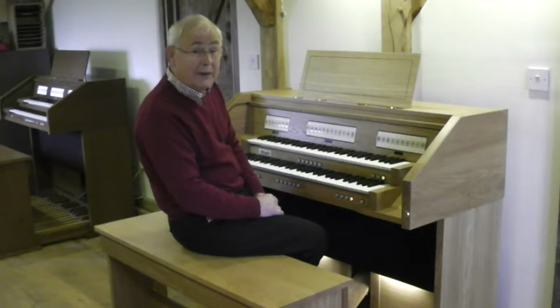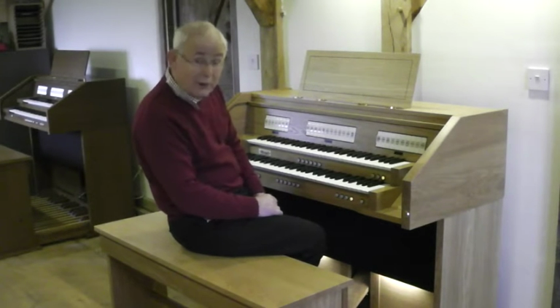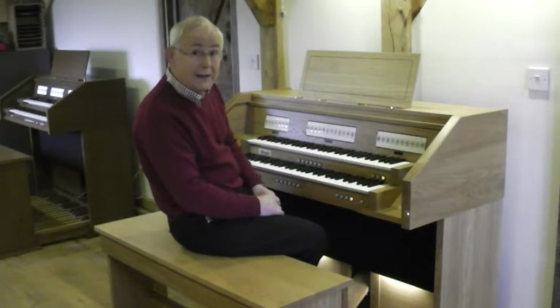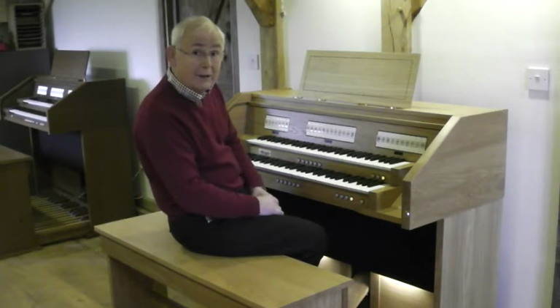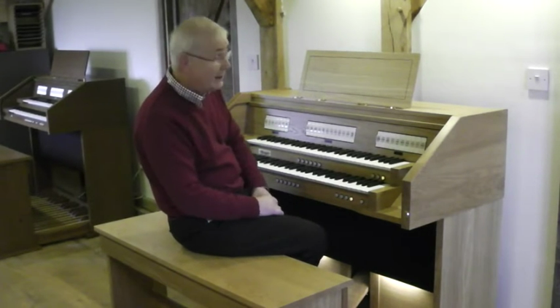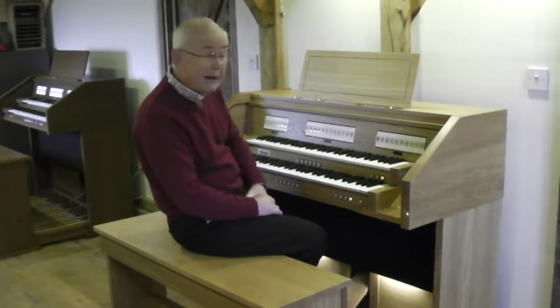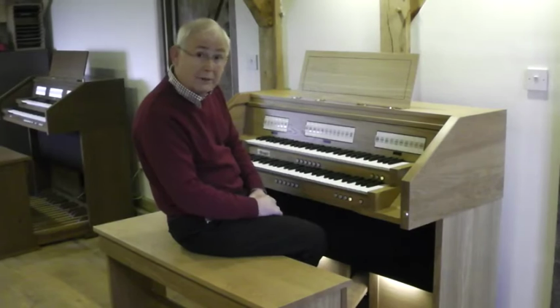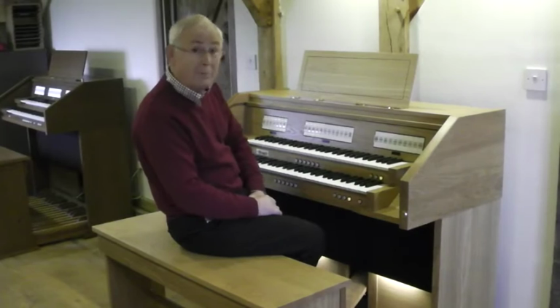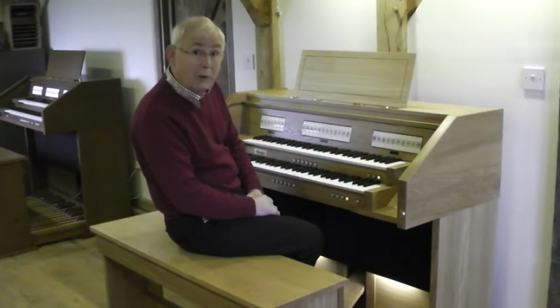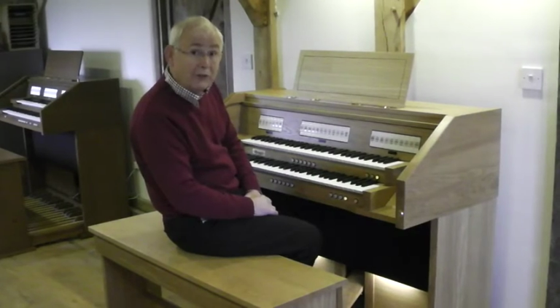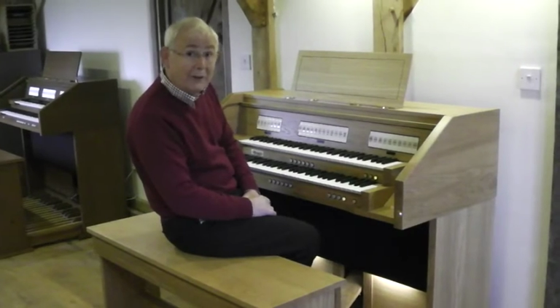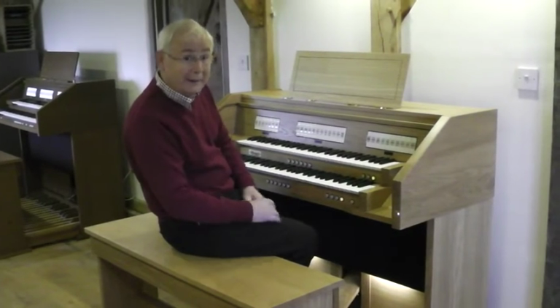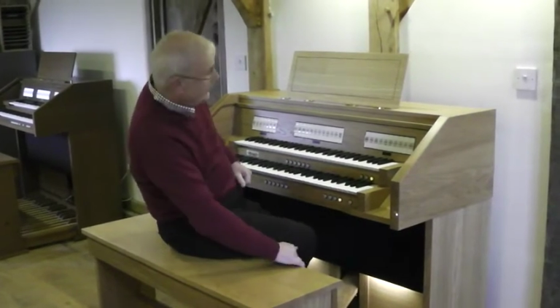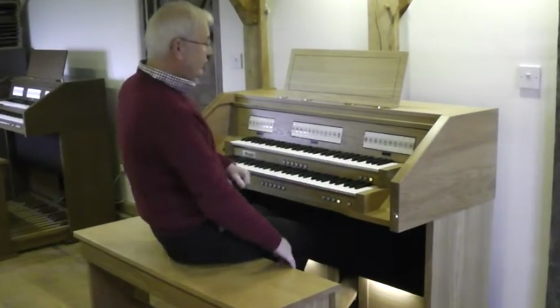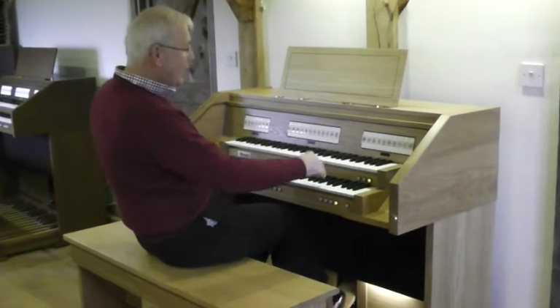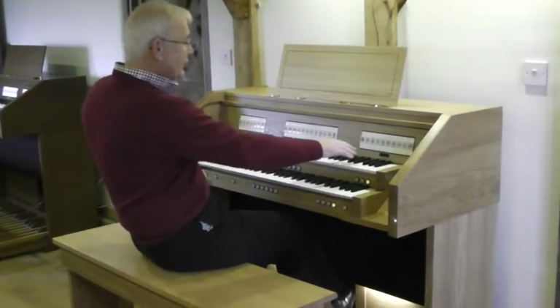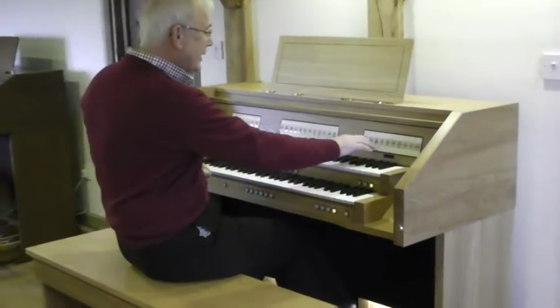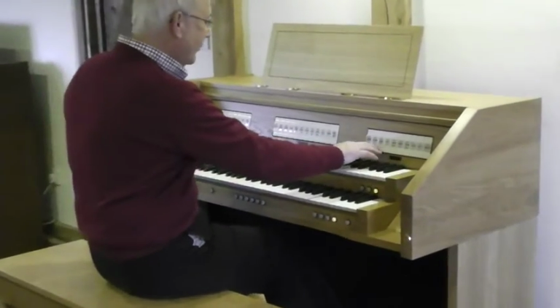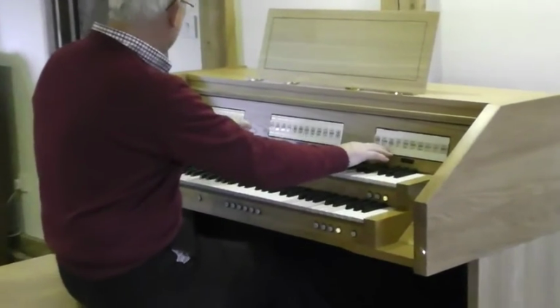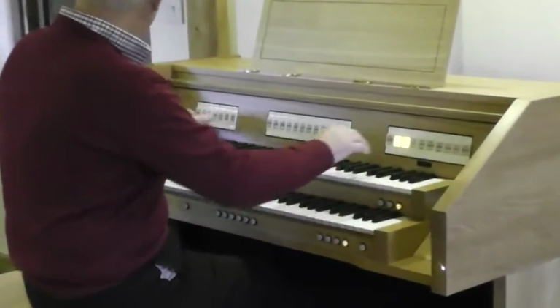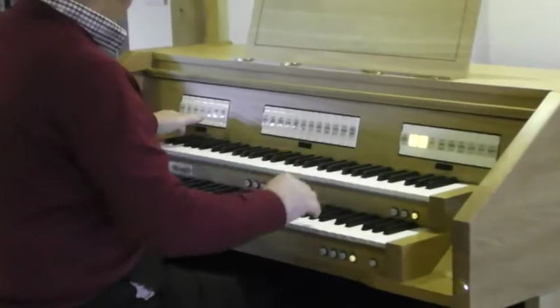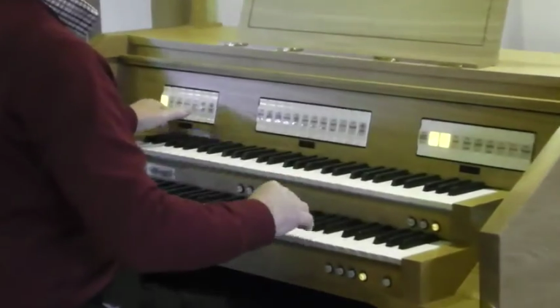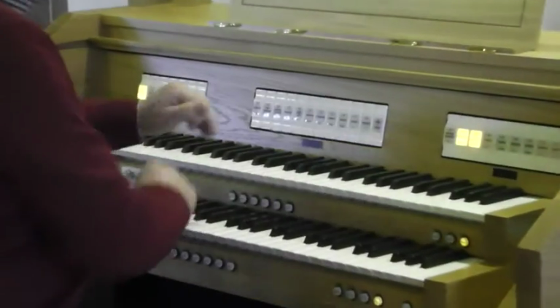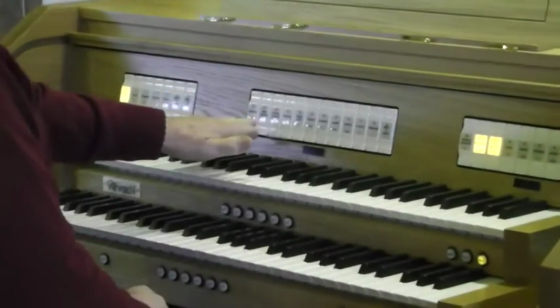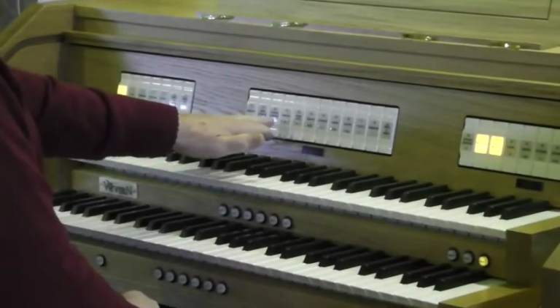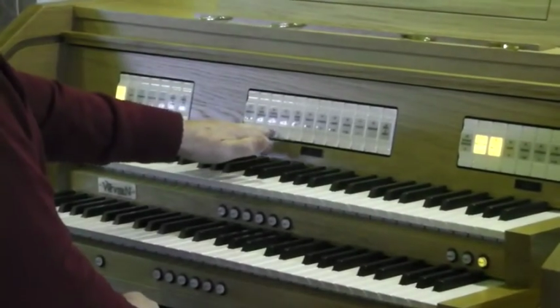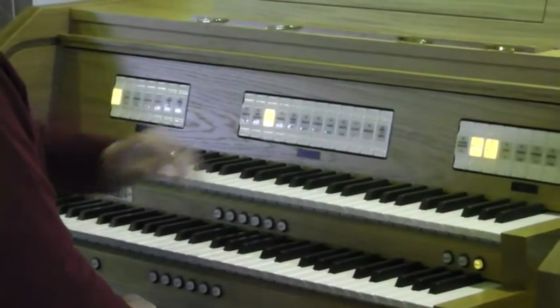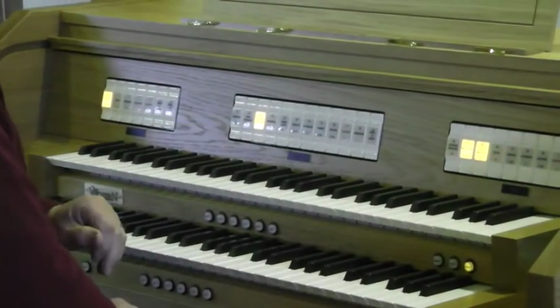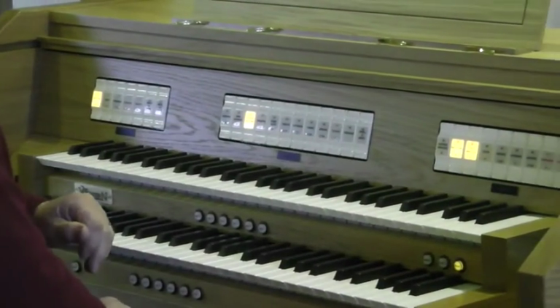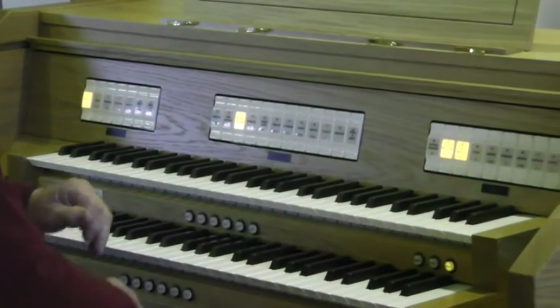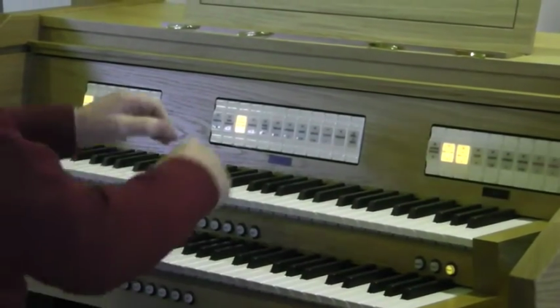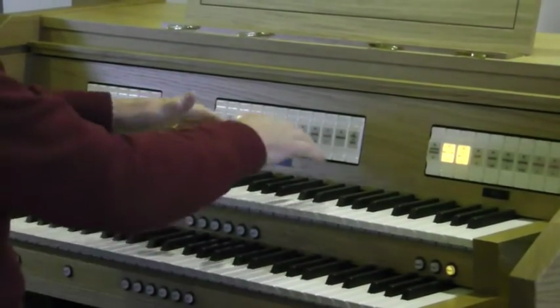It really is a lovely little package, but what does it sound like? Let's start with the strings on the Swell with a 16 foot pedal and a stop diapason on the Great.